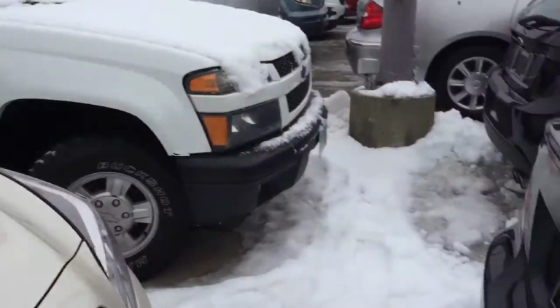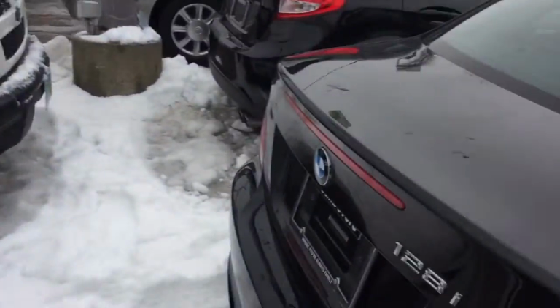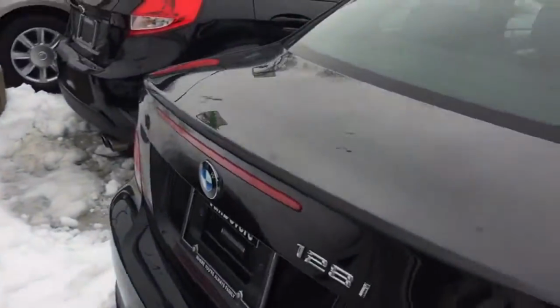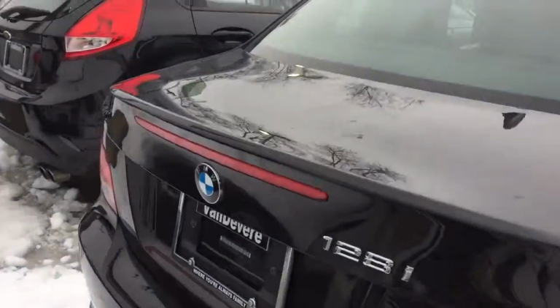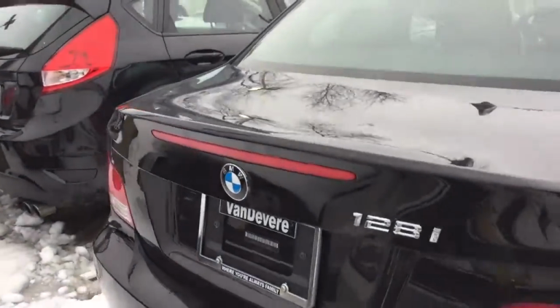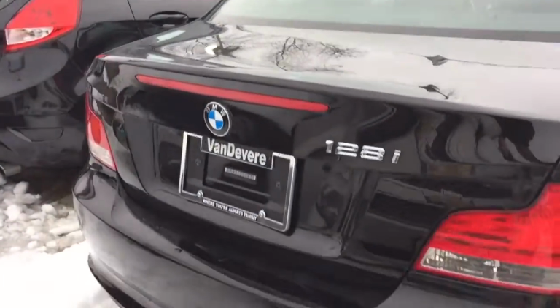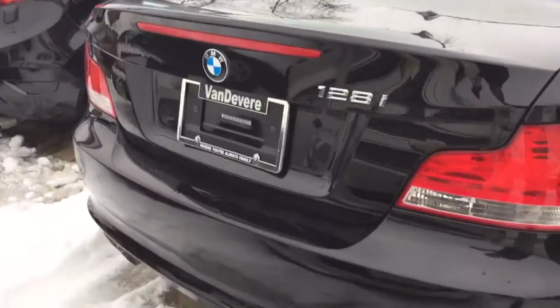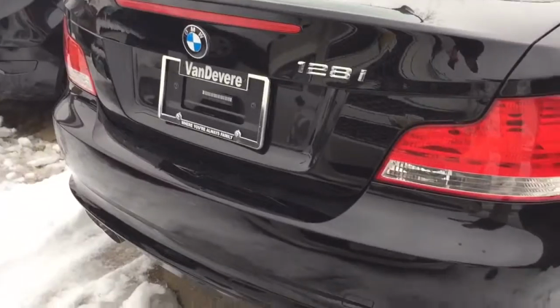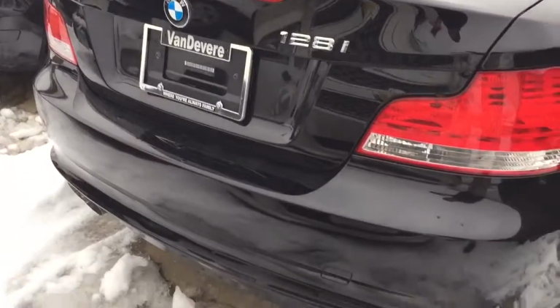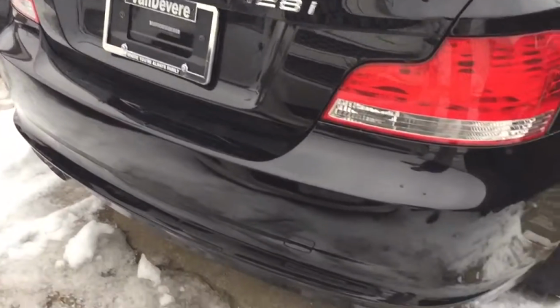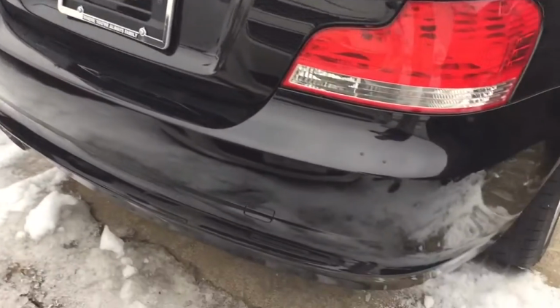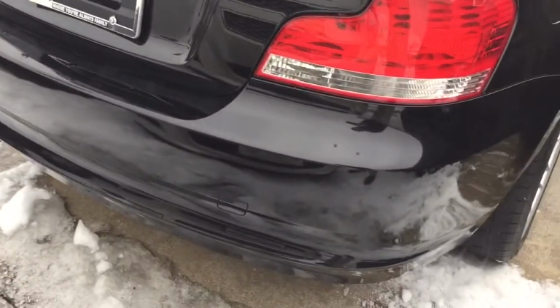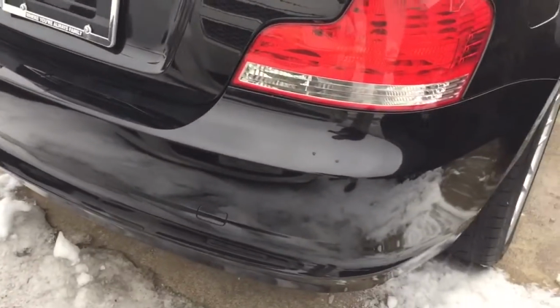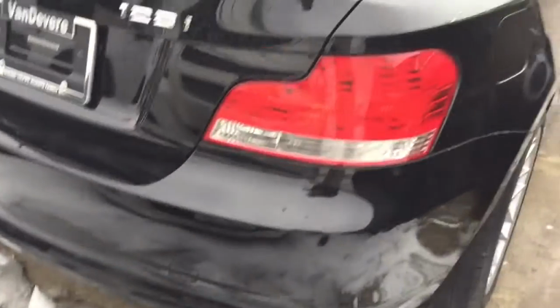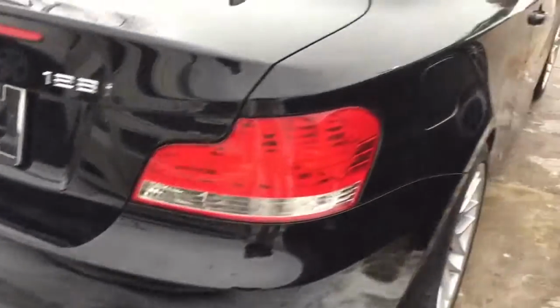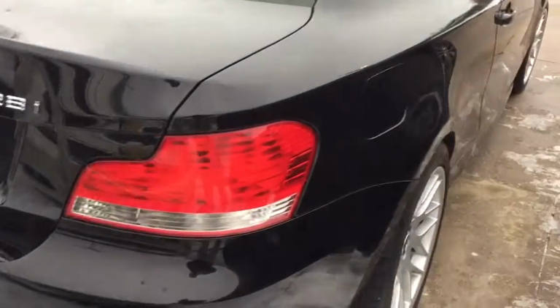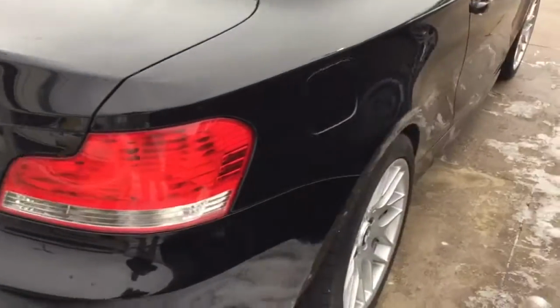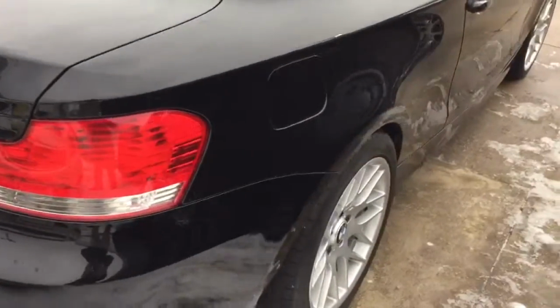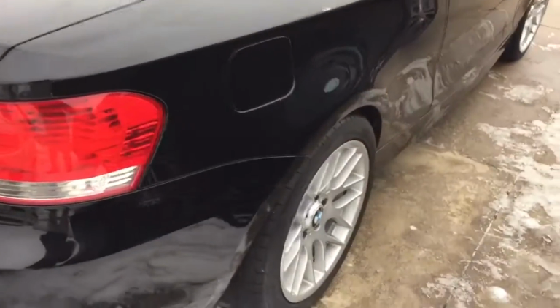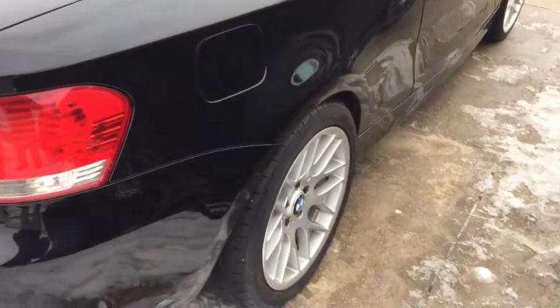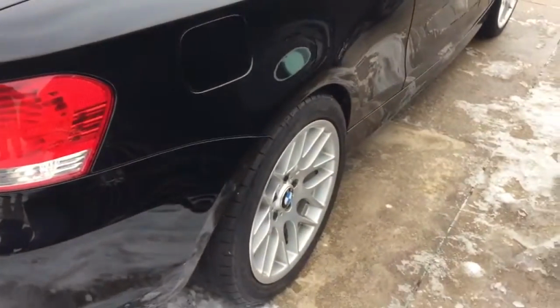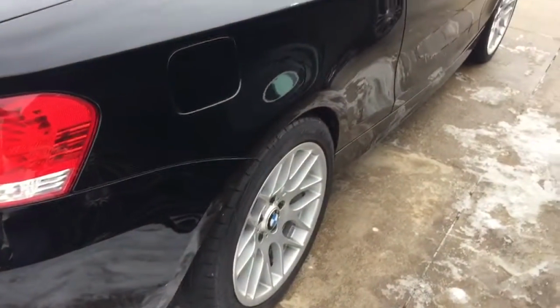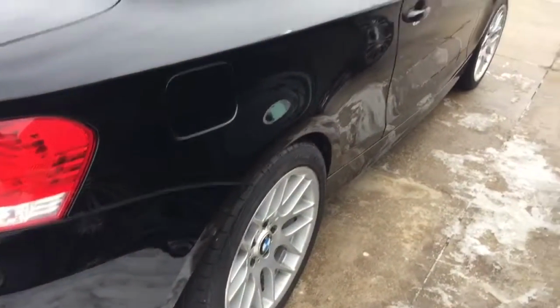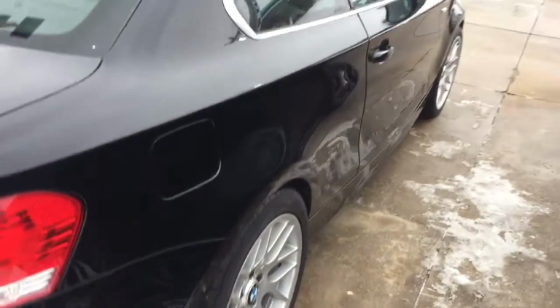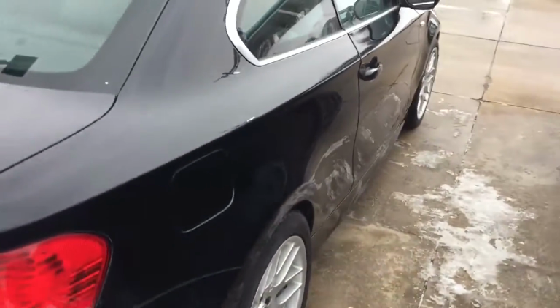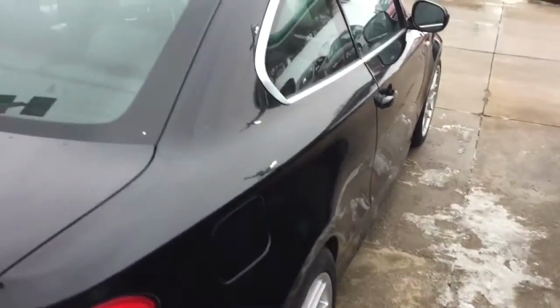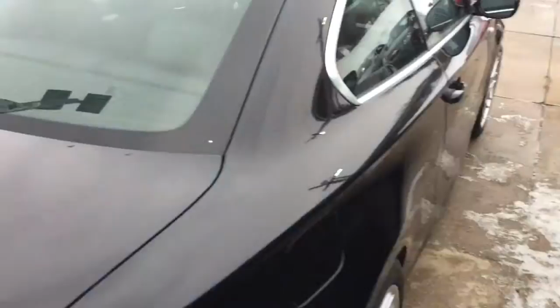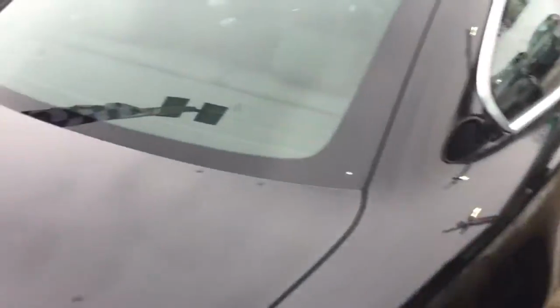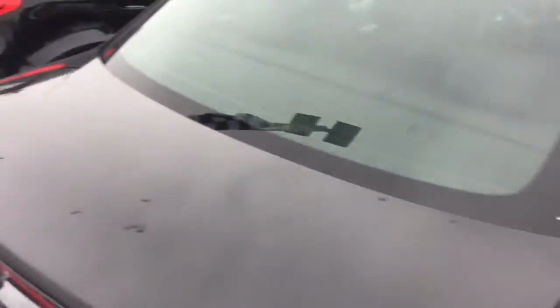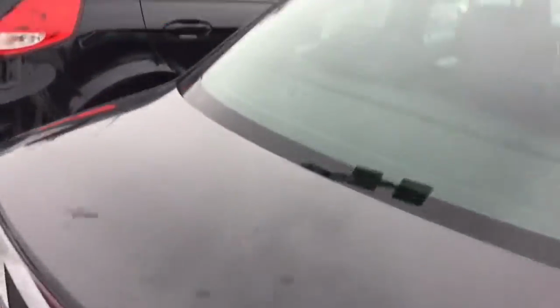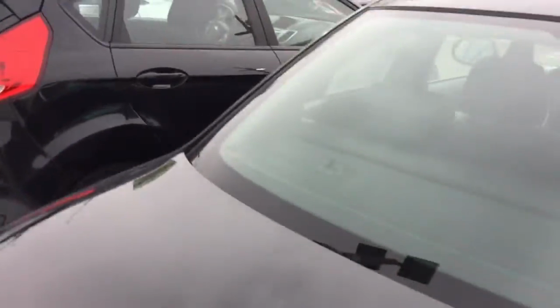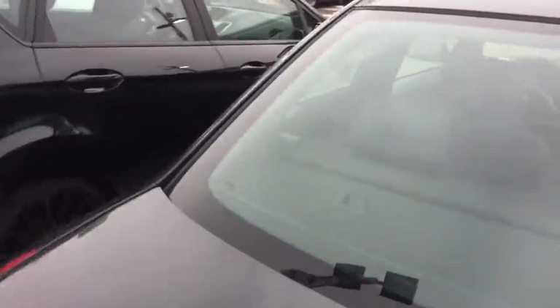Let me show you the back. There's no dents or dings or scratches or anything. All the wheels are perfect. The tires have lots of tread left on them.